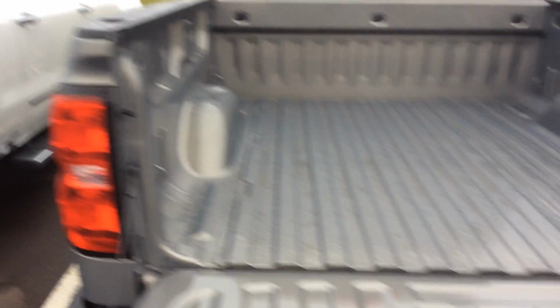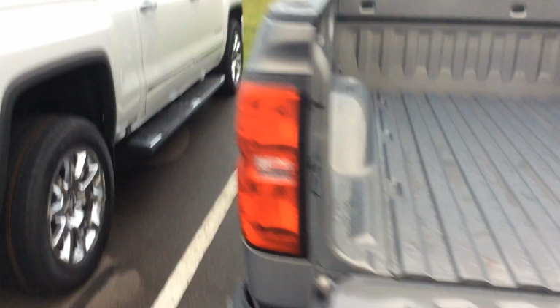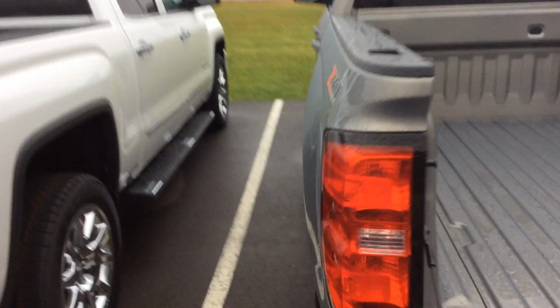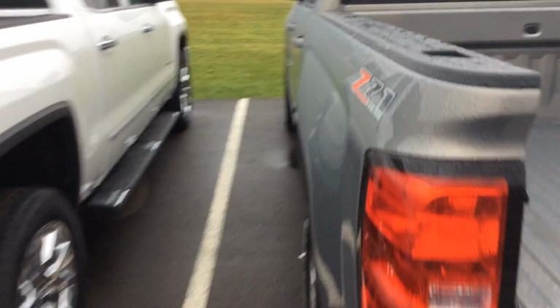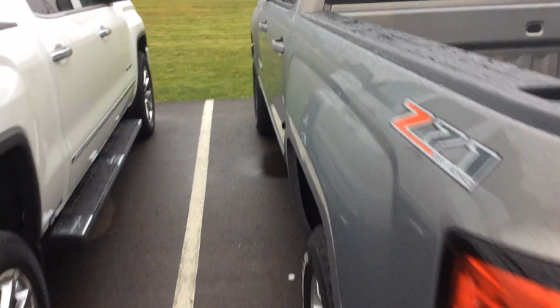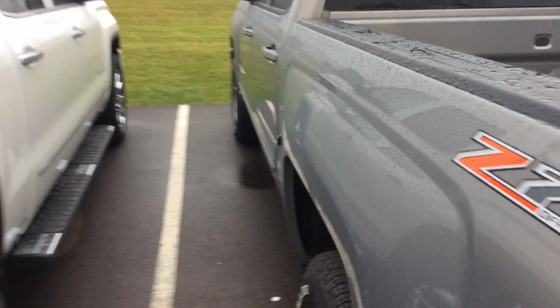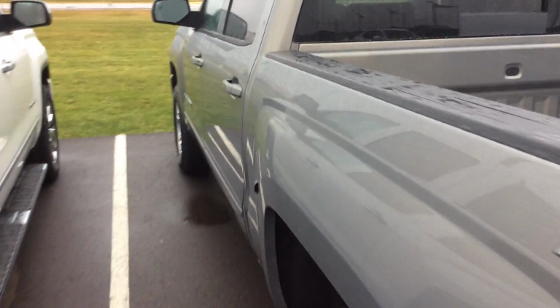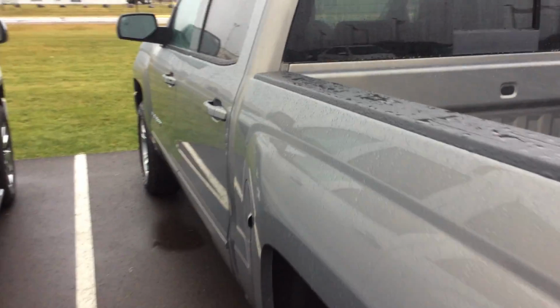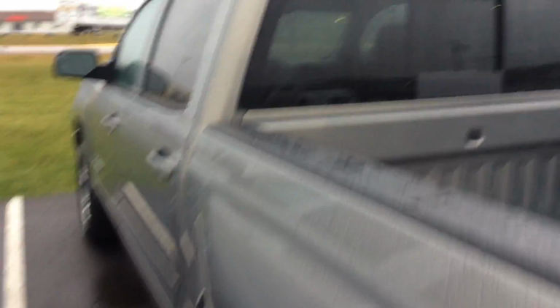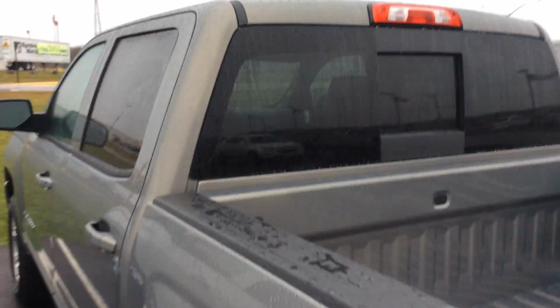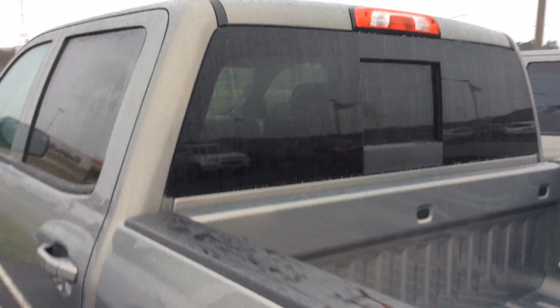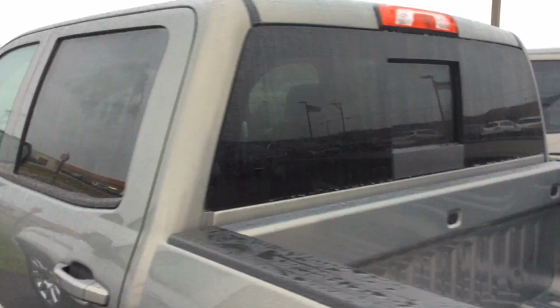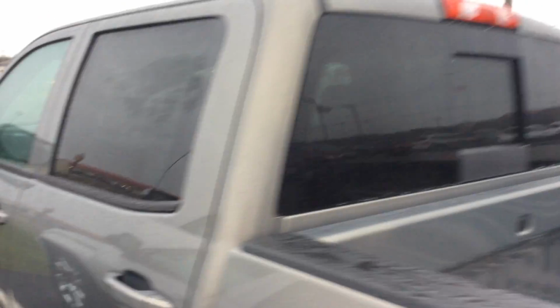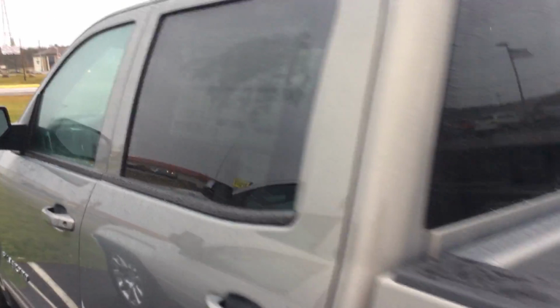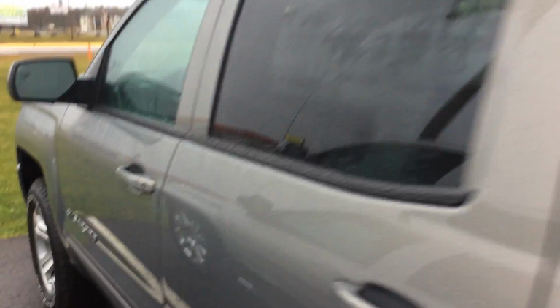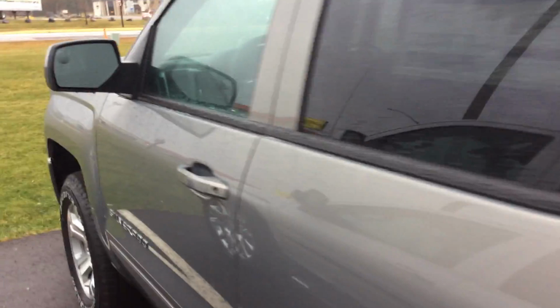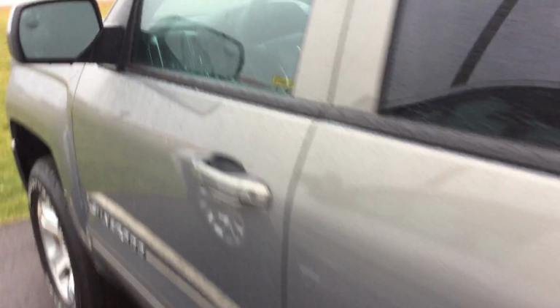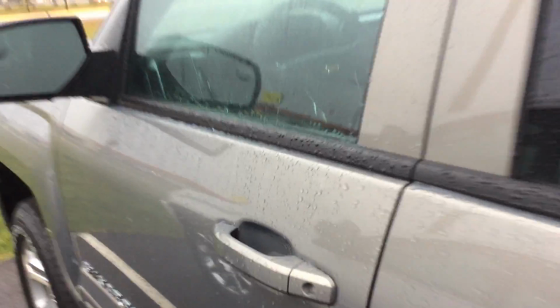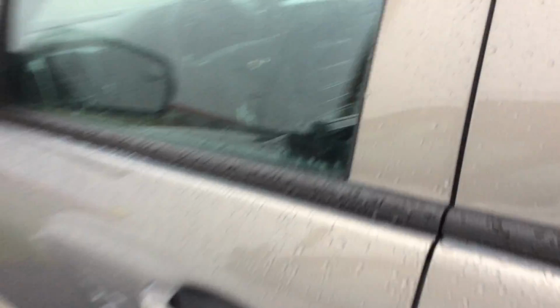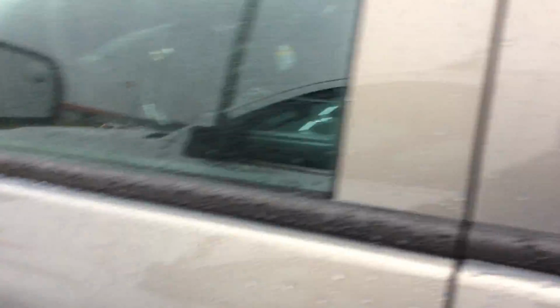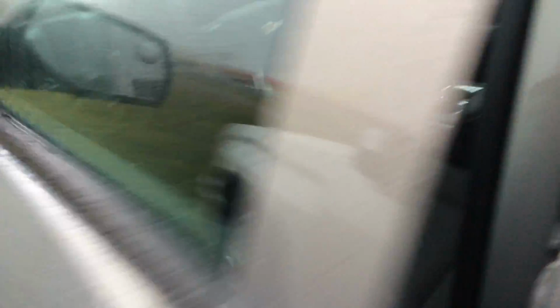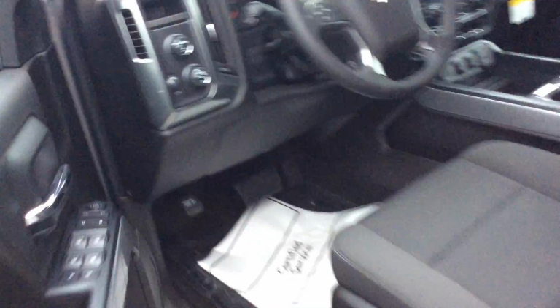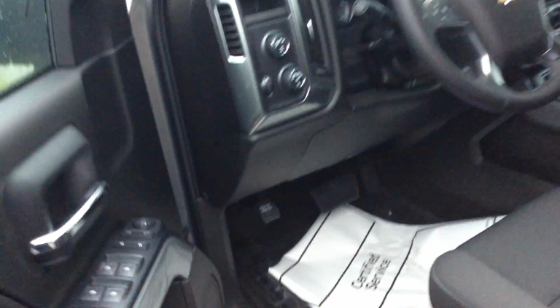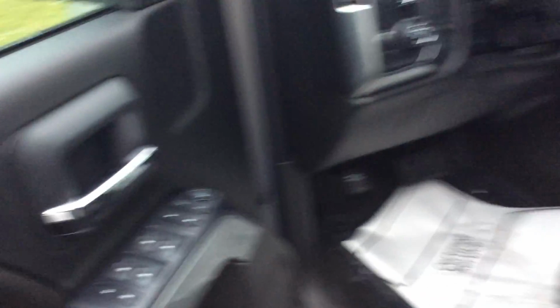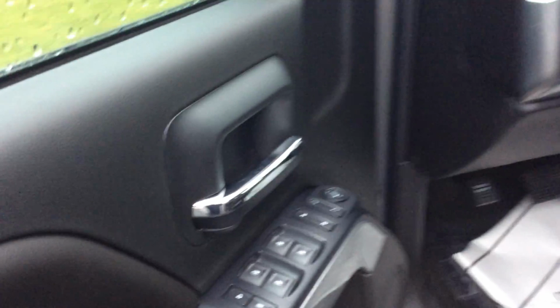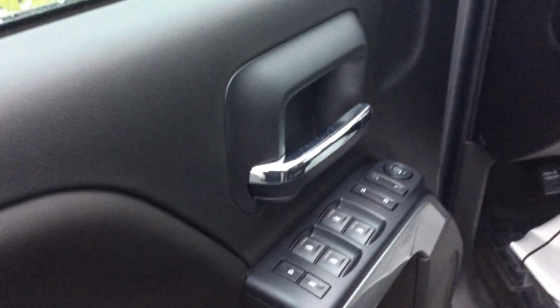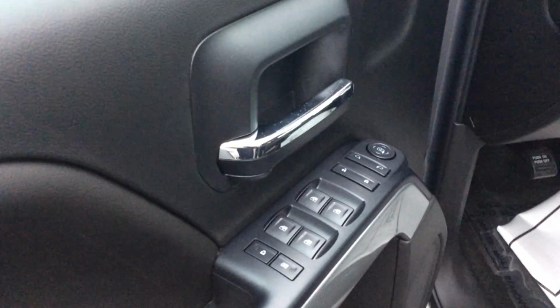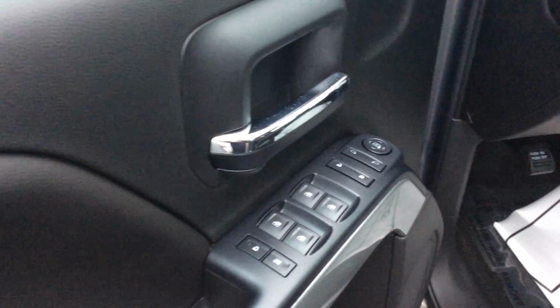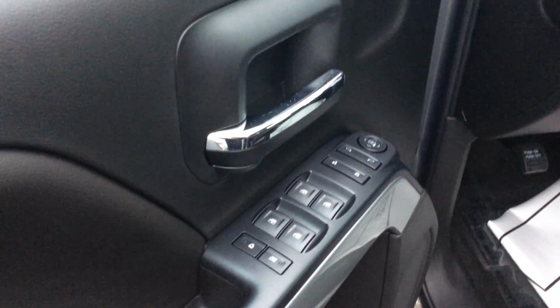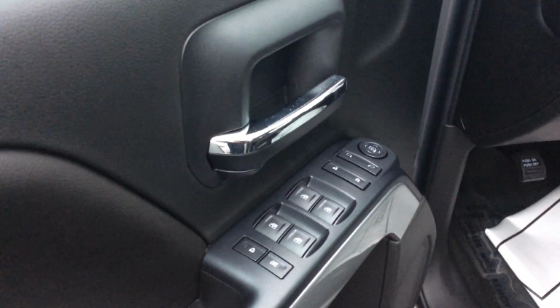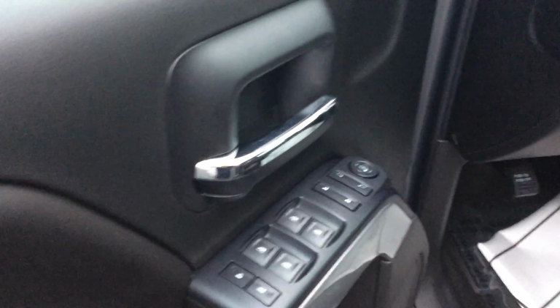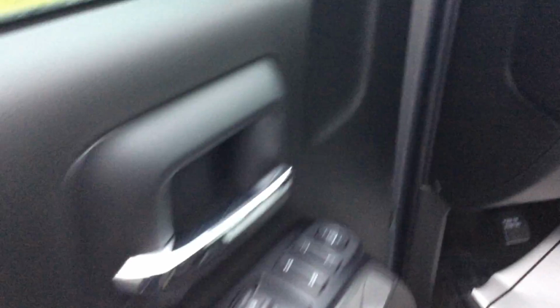Coming up on the driver's side, take a quick look at the power sliding rear window, and on the inside you'll have power windows, locks, and mirror controls.